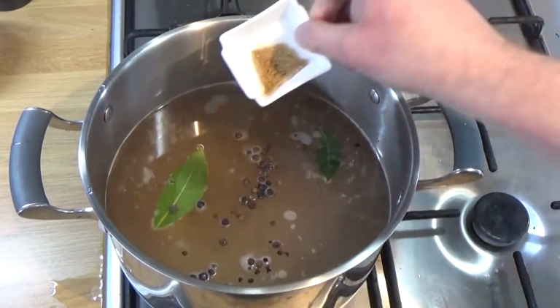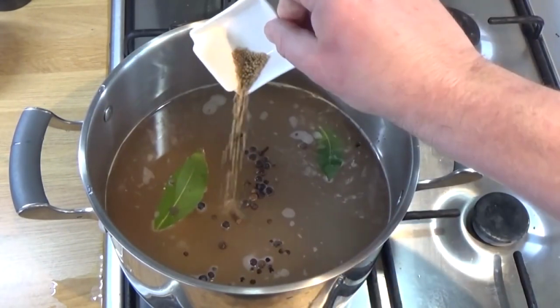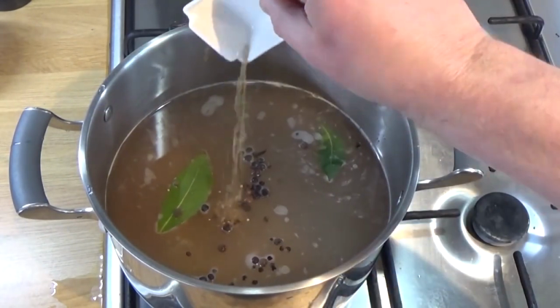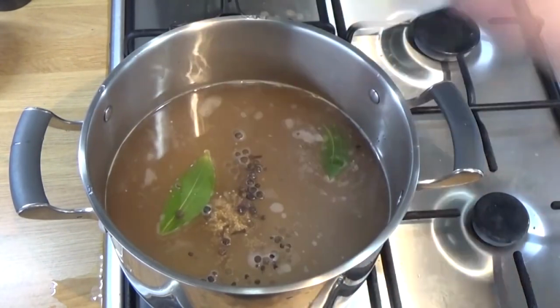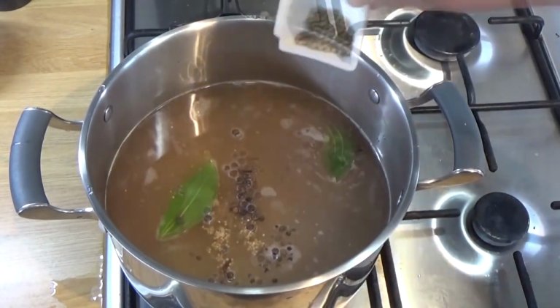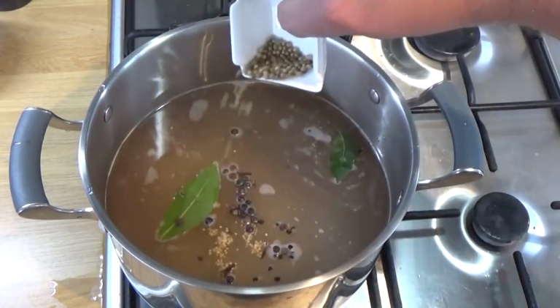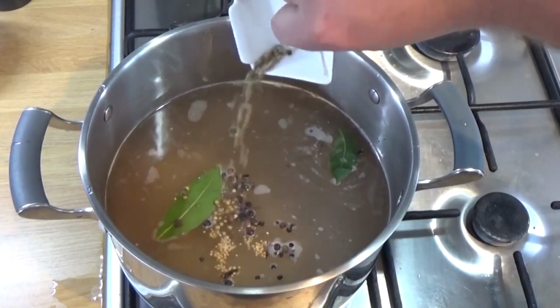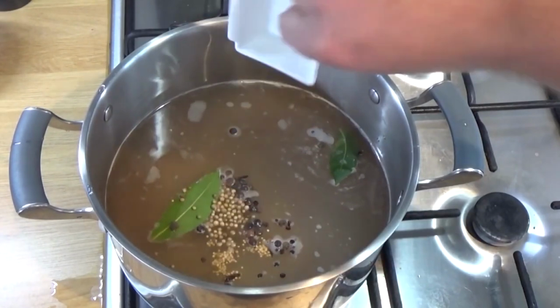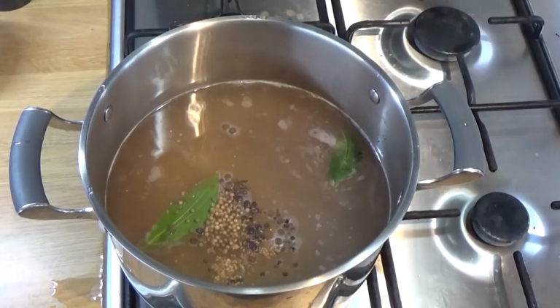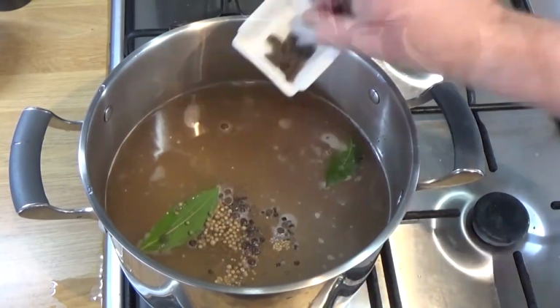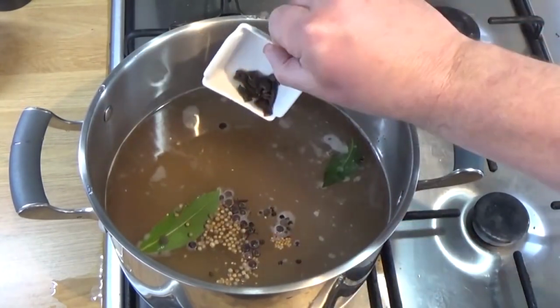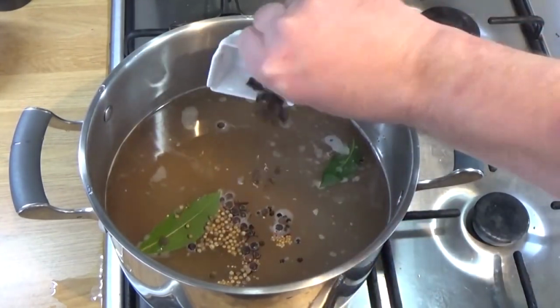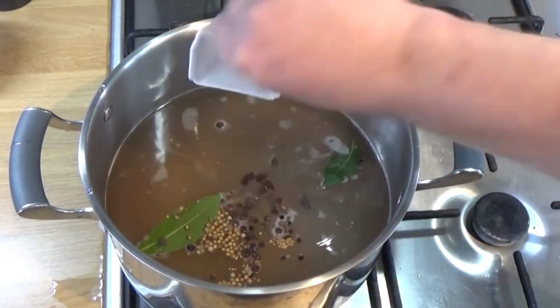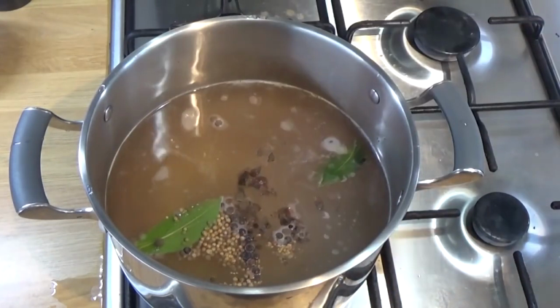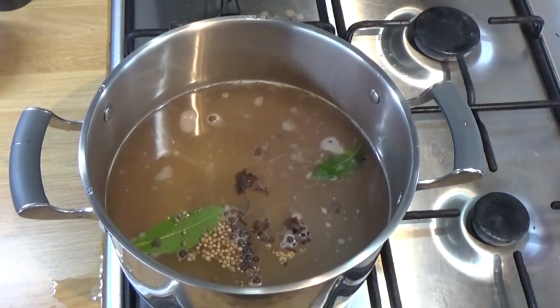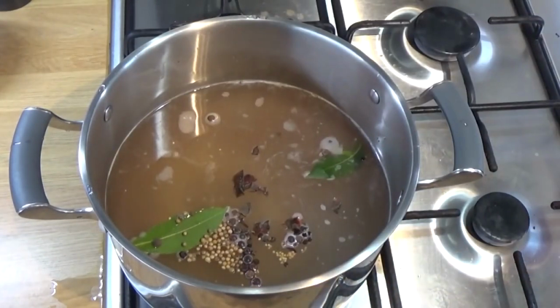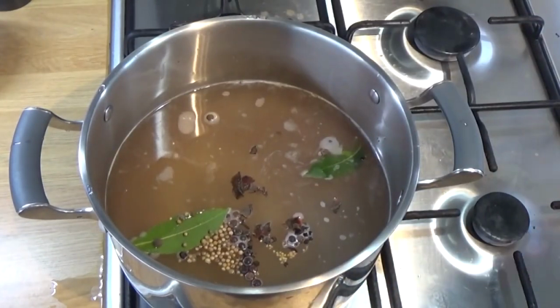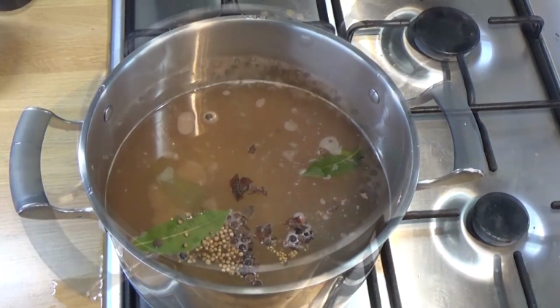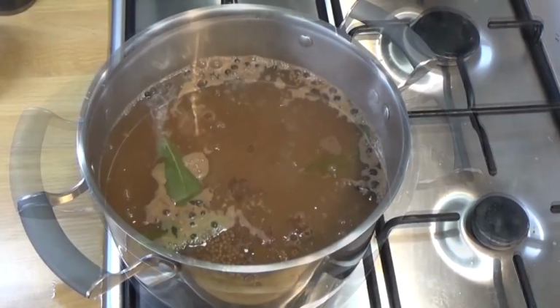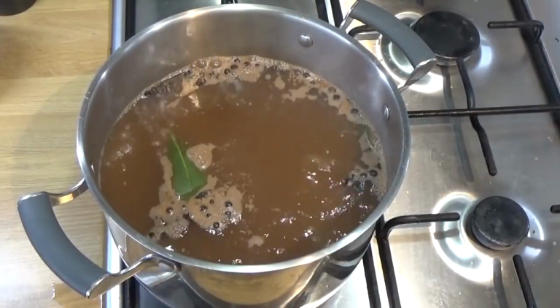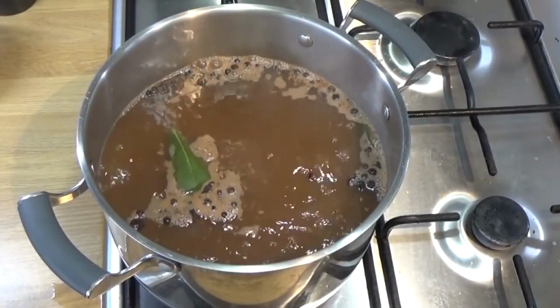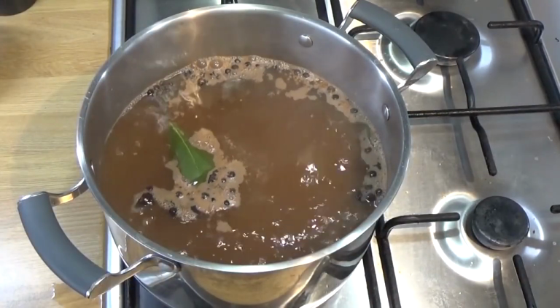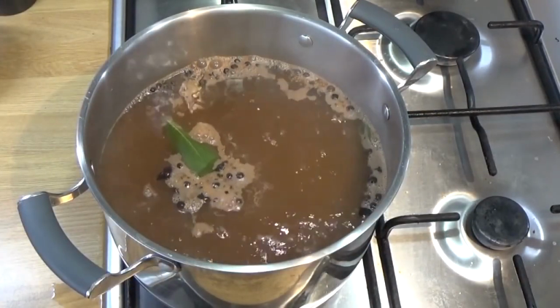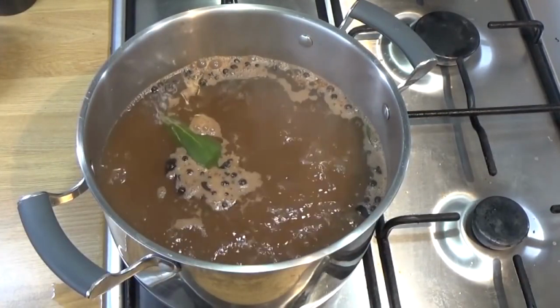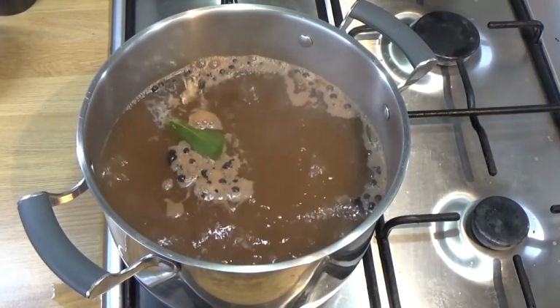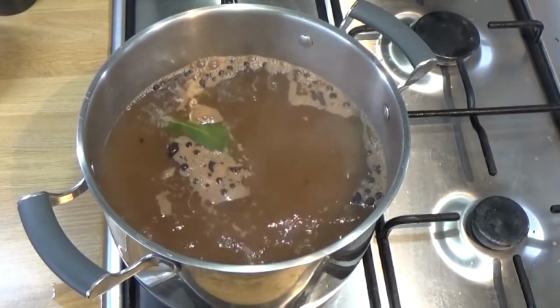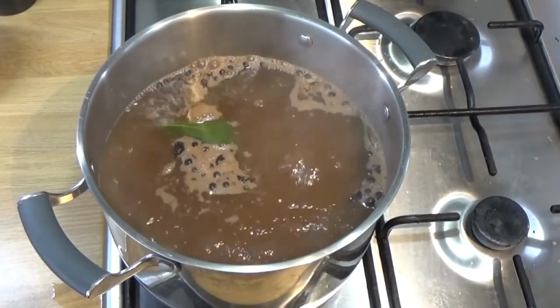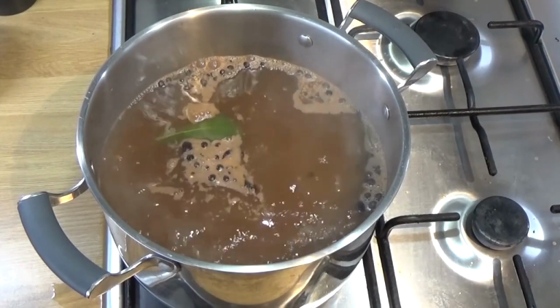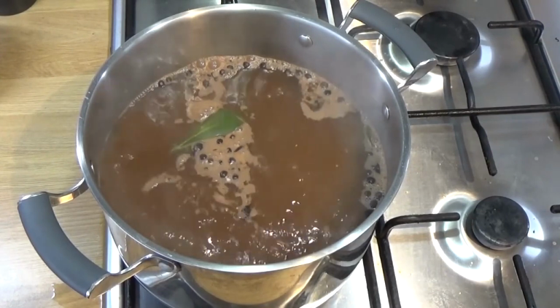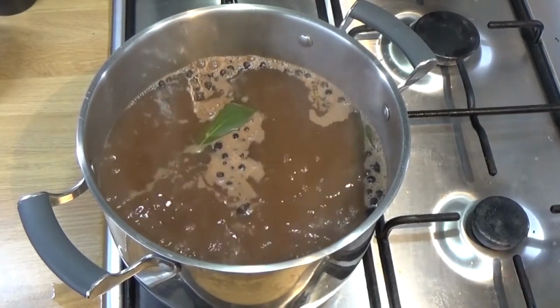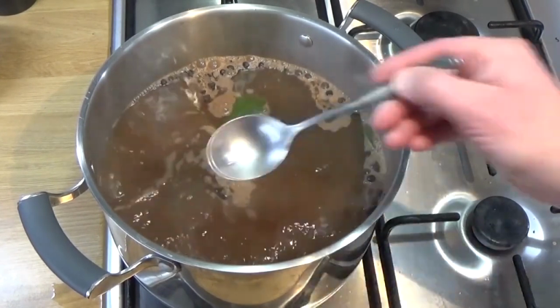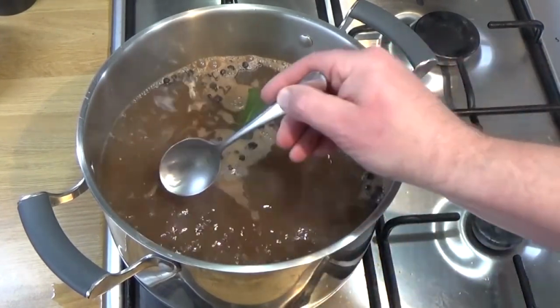Some mustard seed, some coriander seeds — but those are pretty much just aromatics that I had. Star anise, a bit broken up. You can put cinnamon in there, you know. The salting encourages those flavours to seep into the meat, apparently.